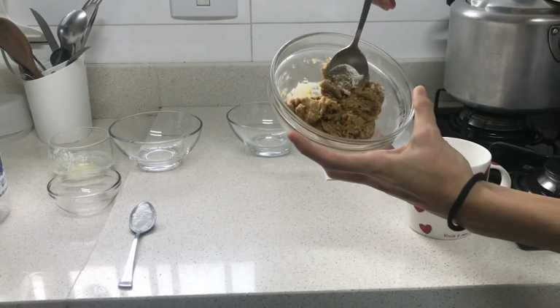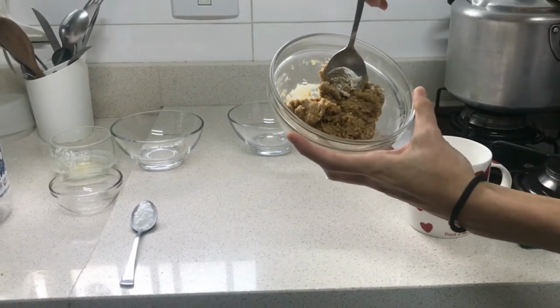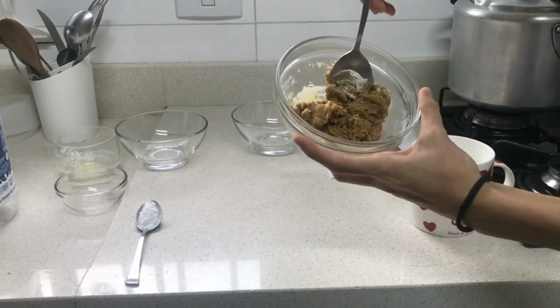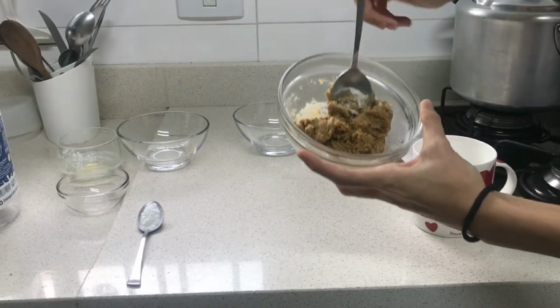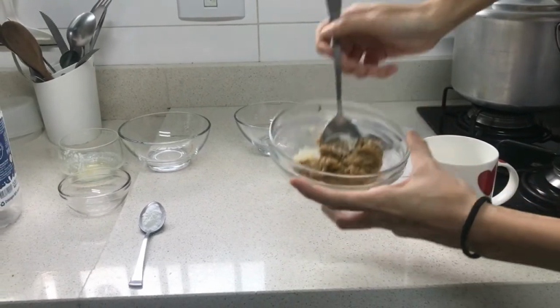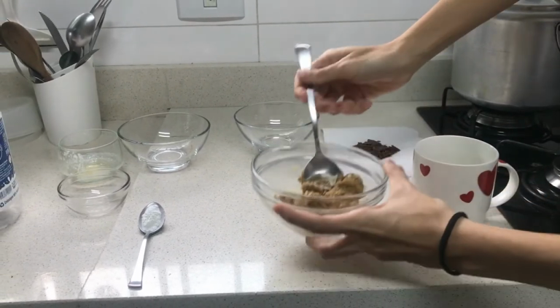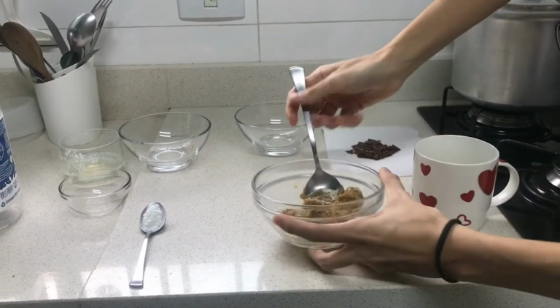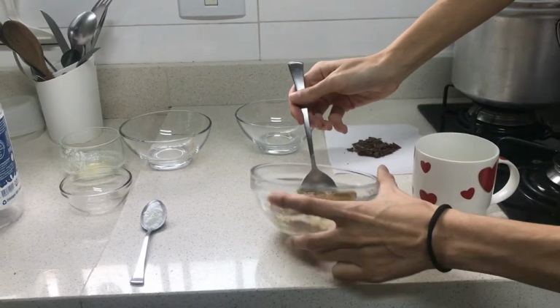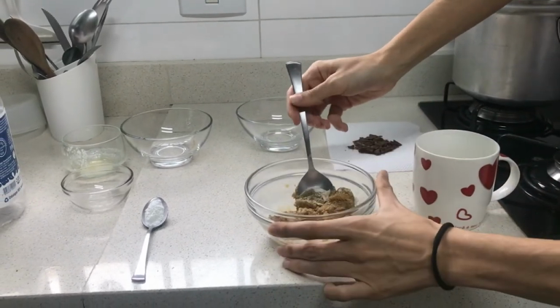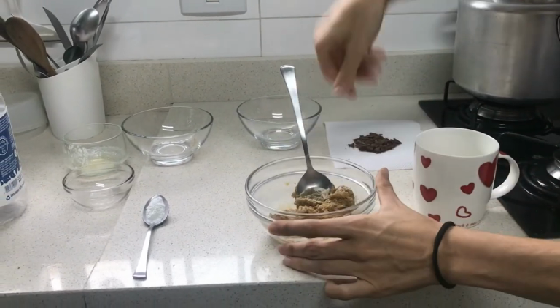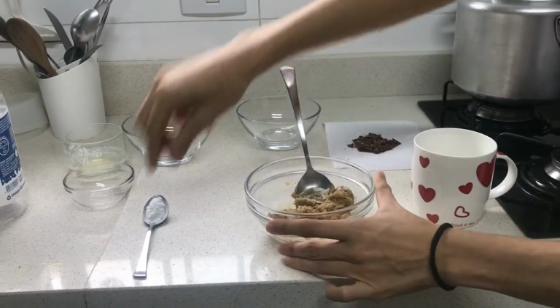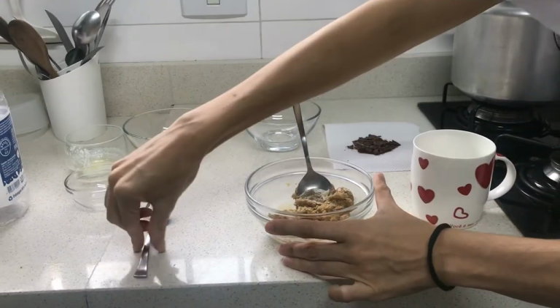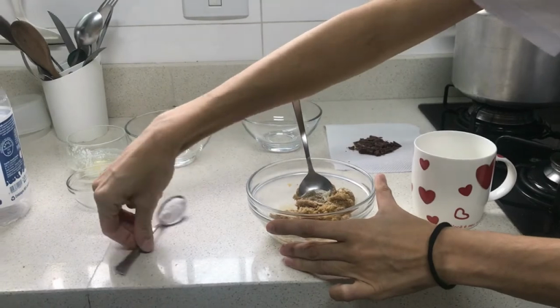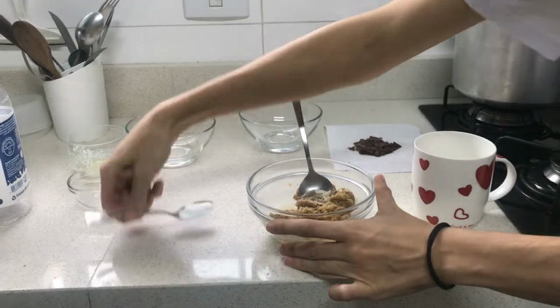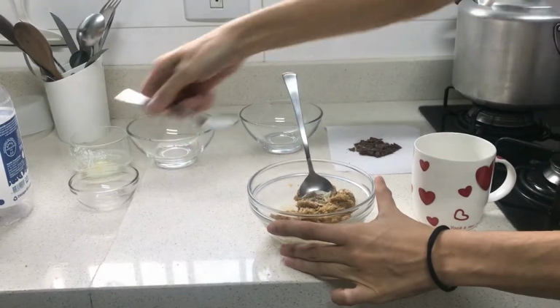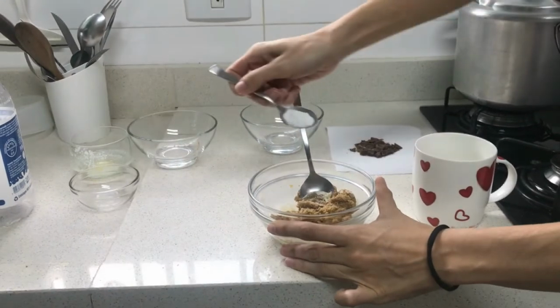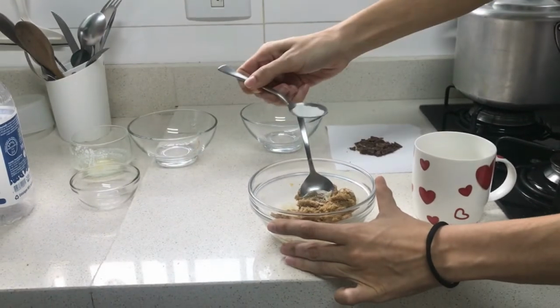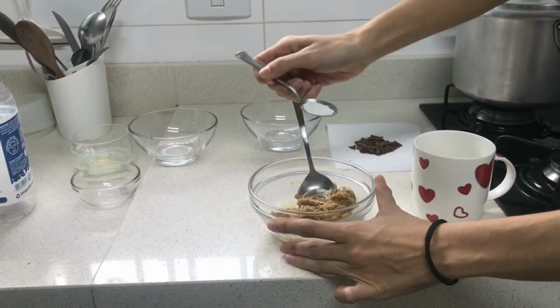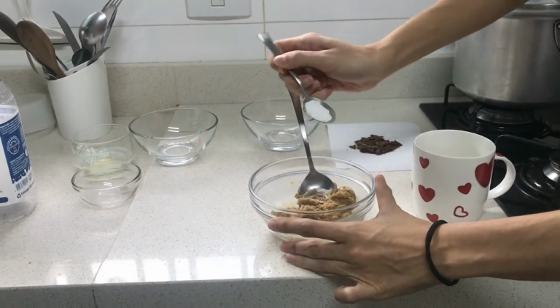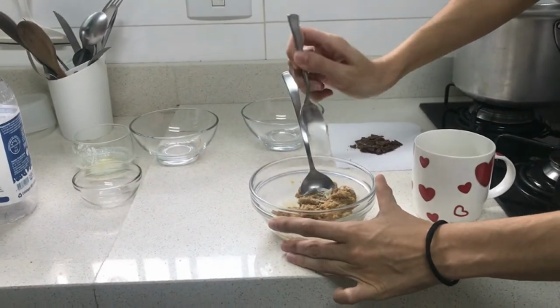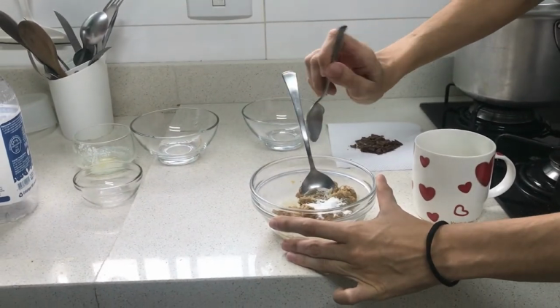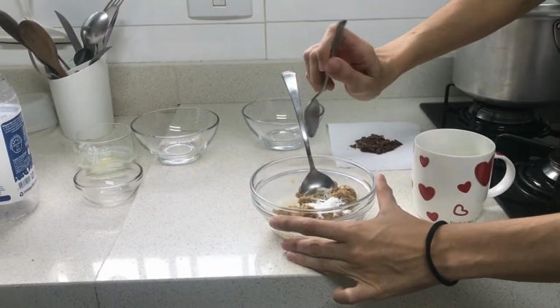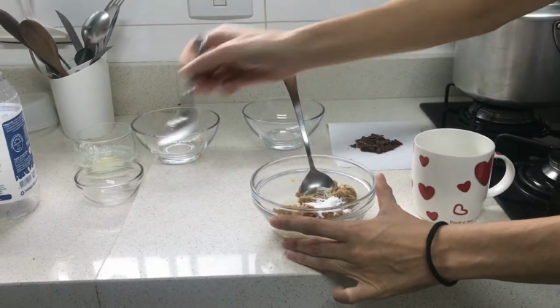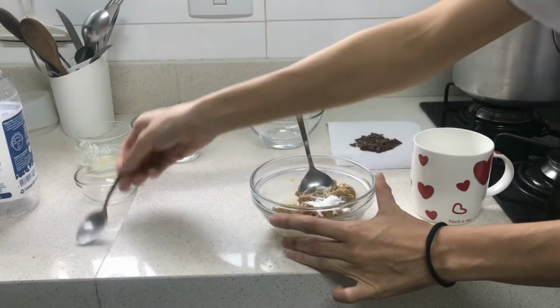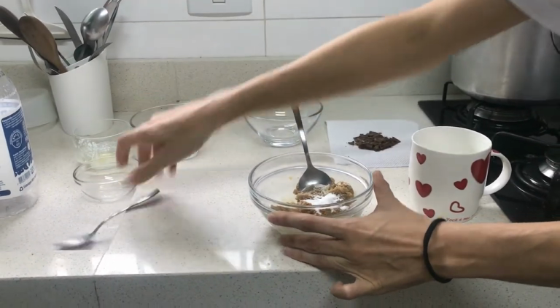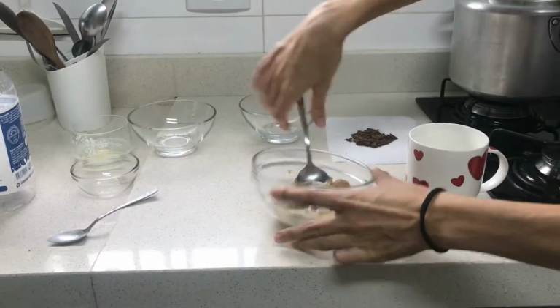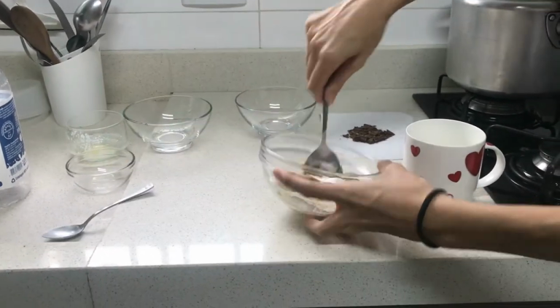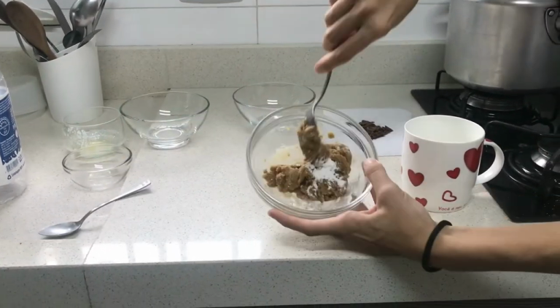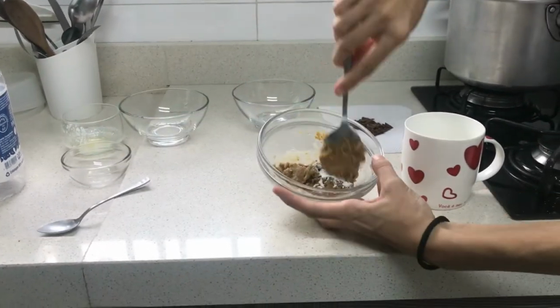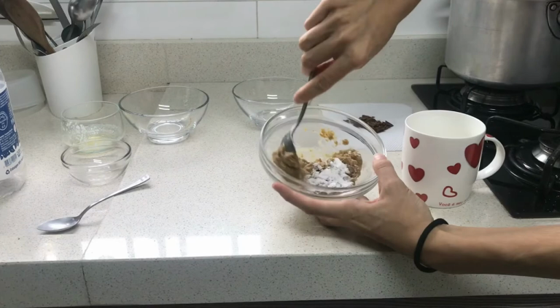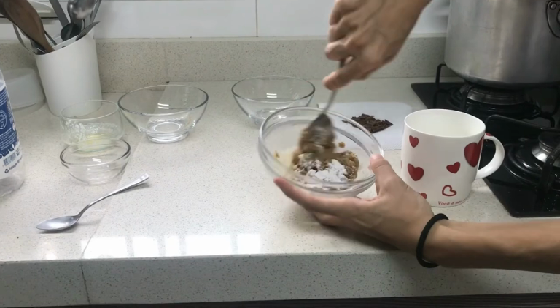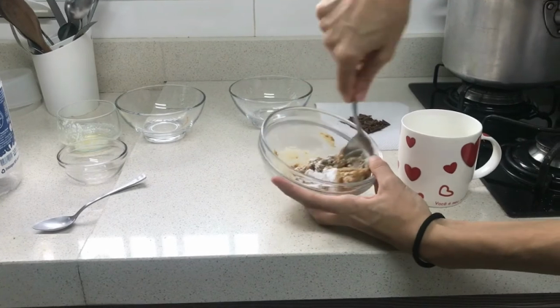Before we add chocolate, we are going to add one teaspoon of baking powder and then you will mix it again.